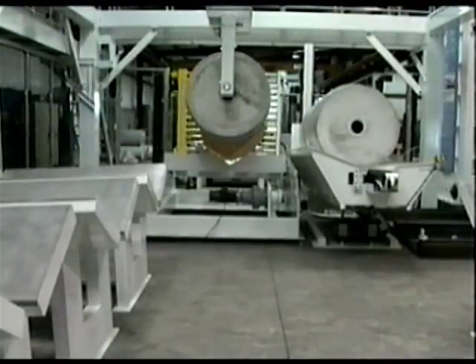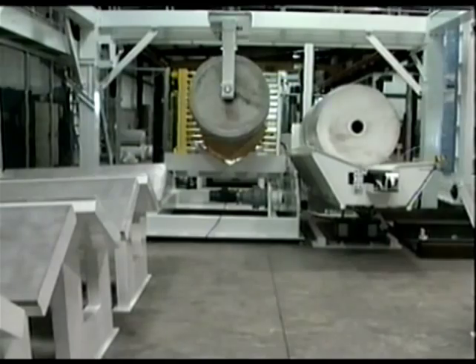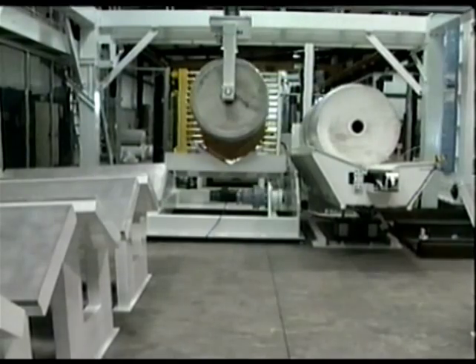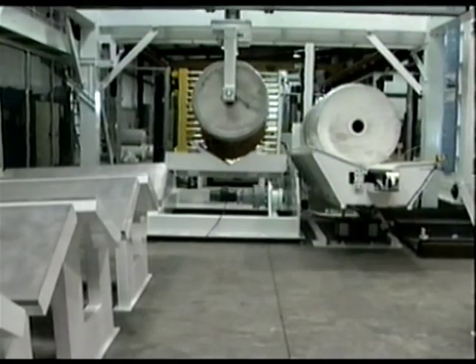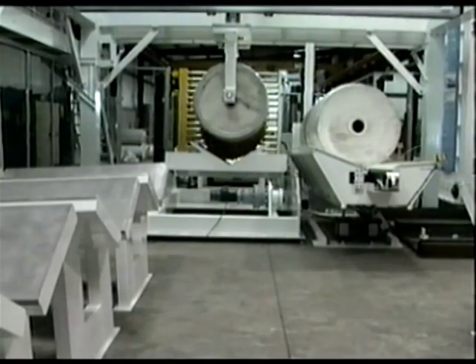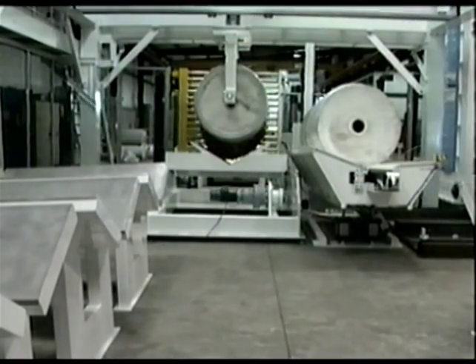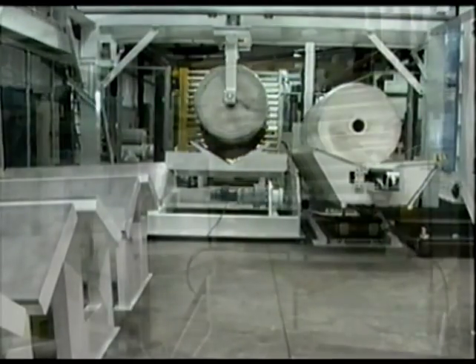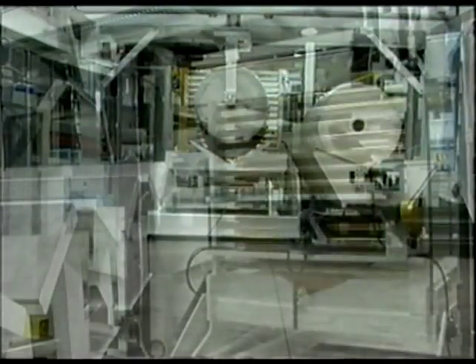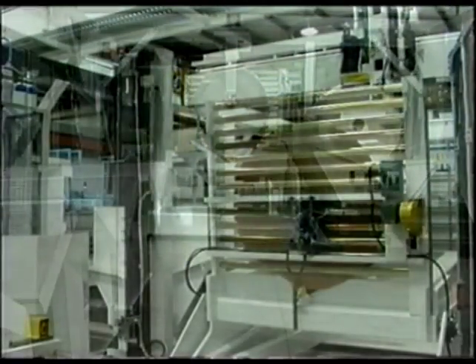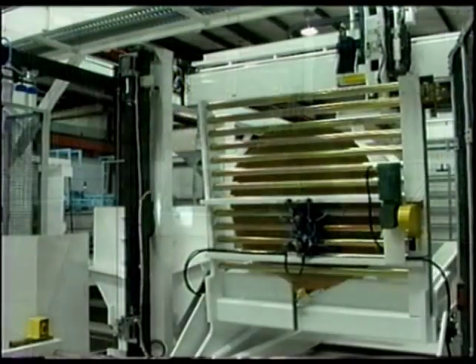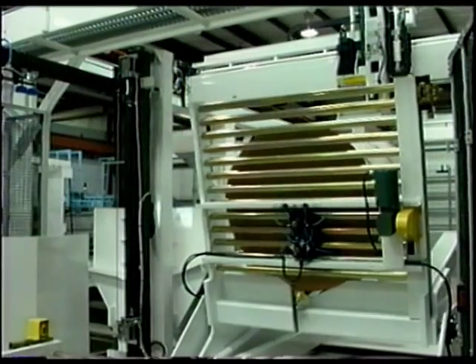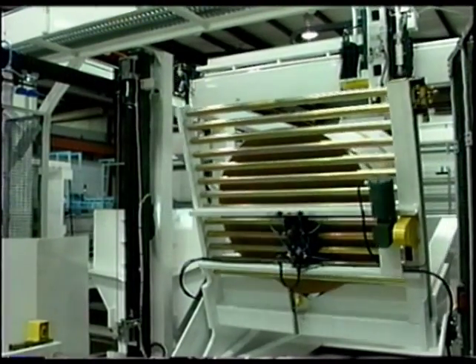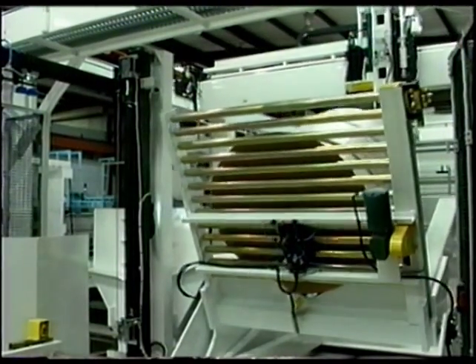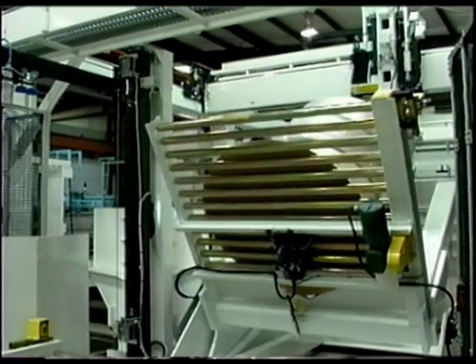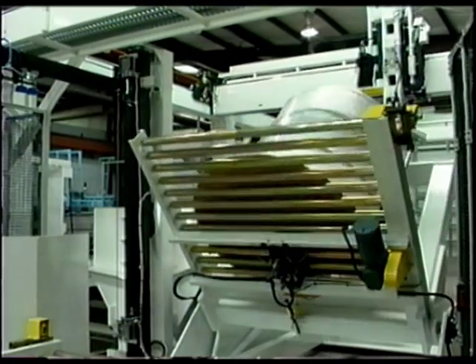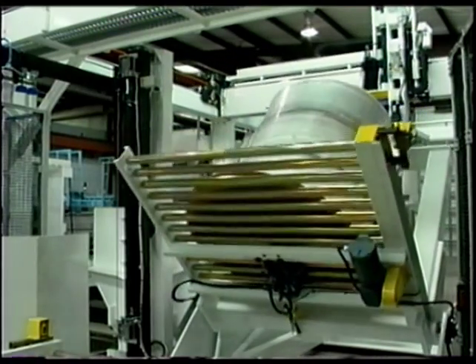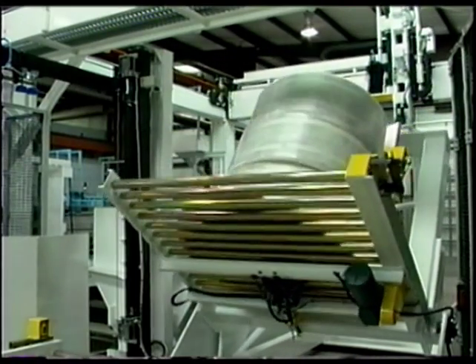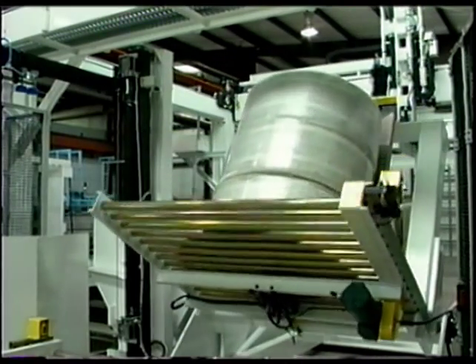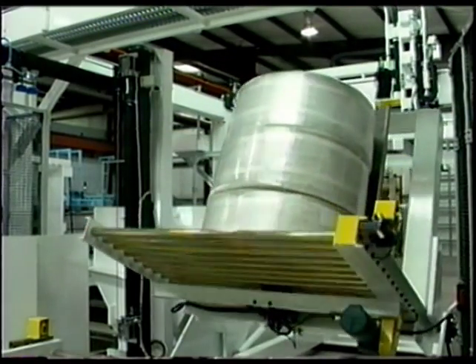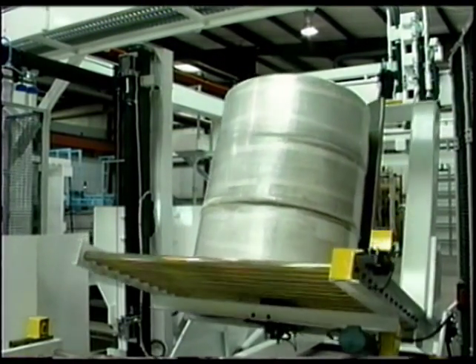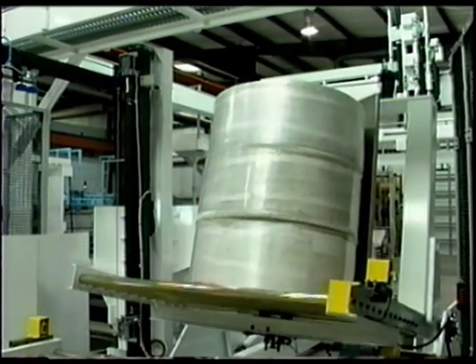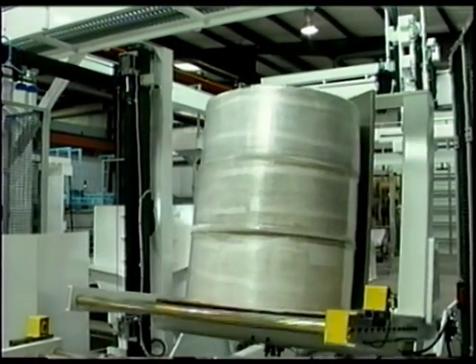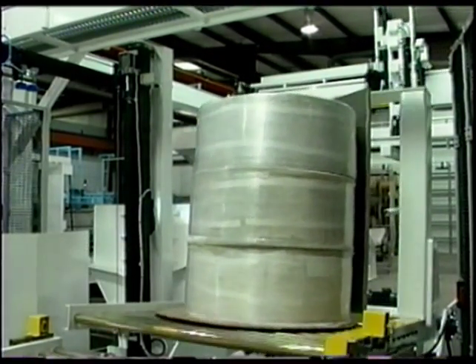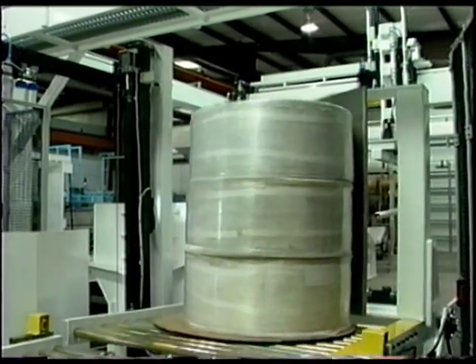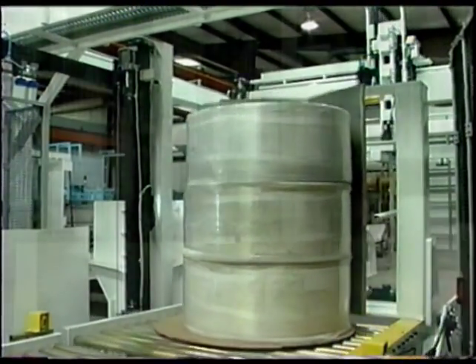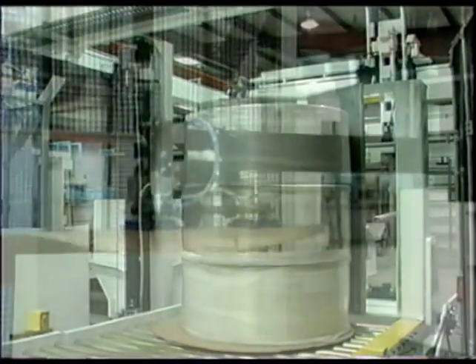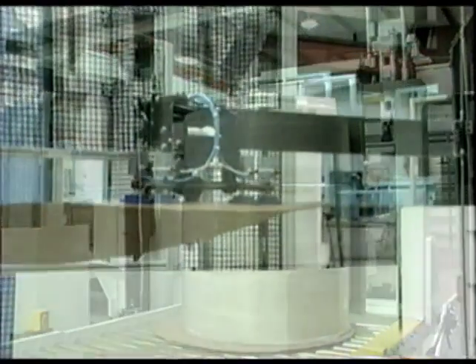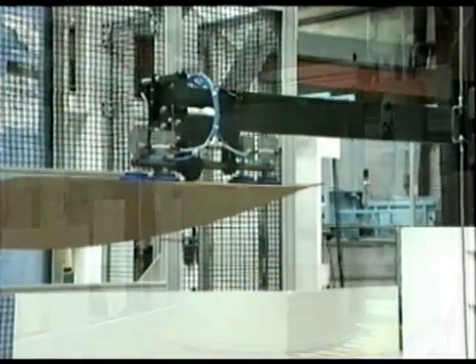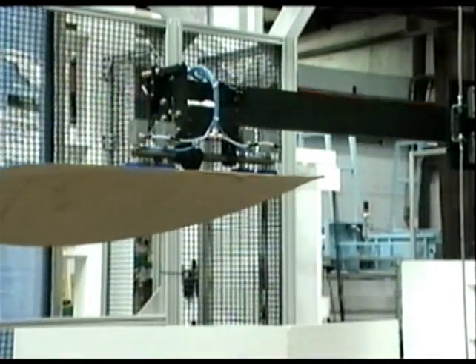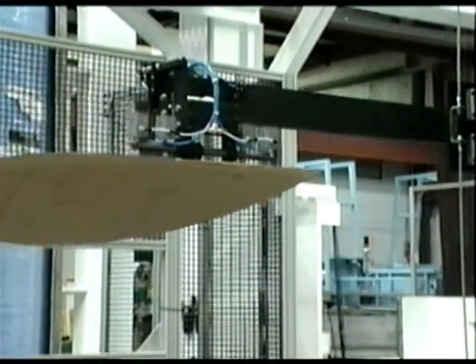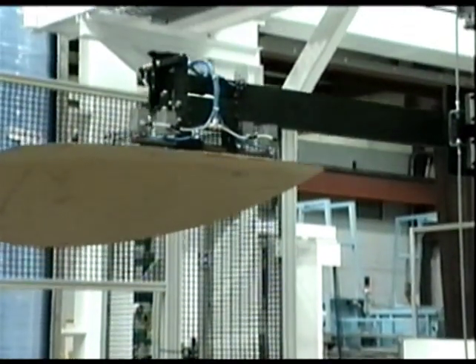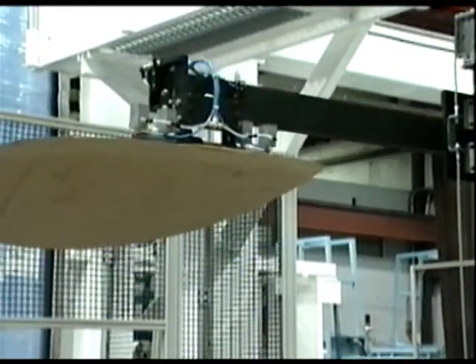When a pack is complete, the robot moves that pack to an upender that has the footer board already placed on the base. Following upending, a header board is positioned on the top and the roll is ready for scanning, labeling, and wrapping.